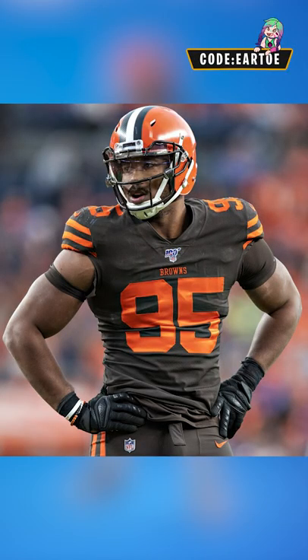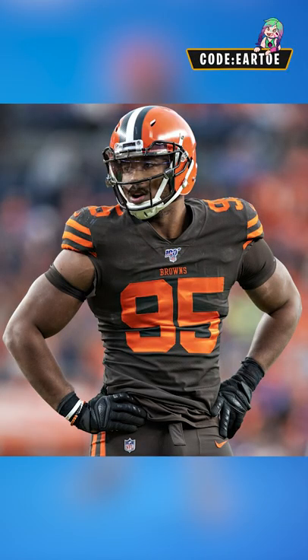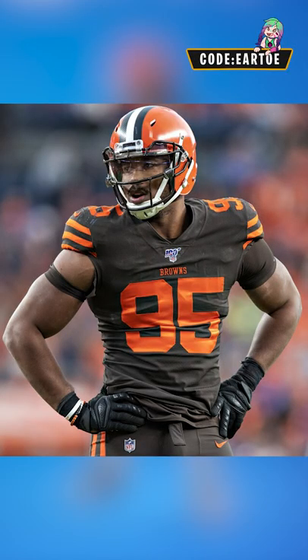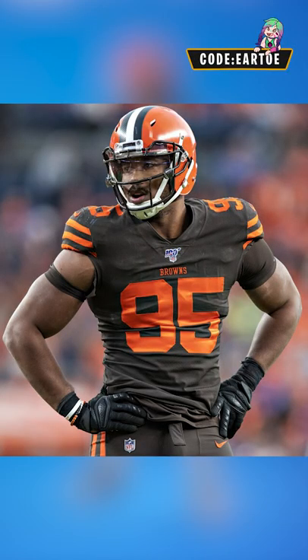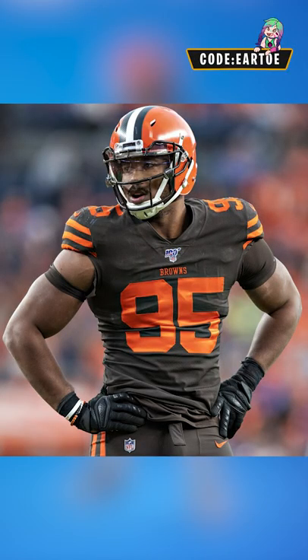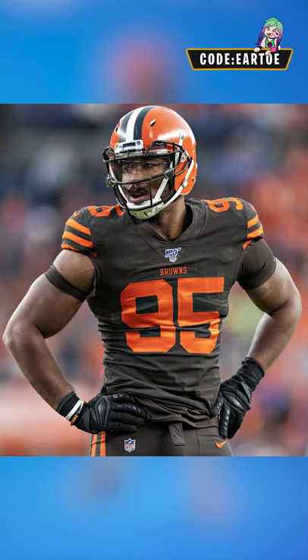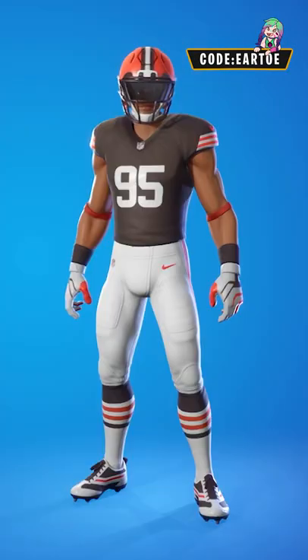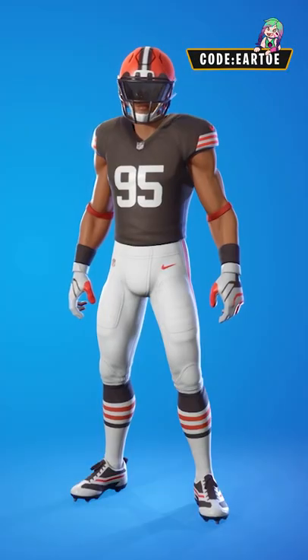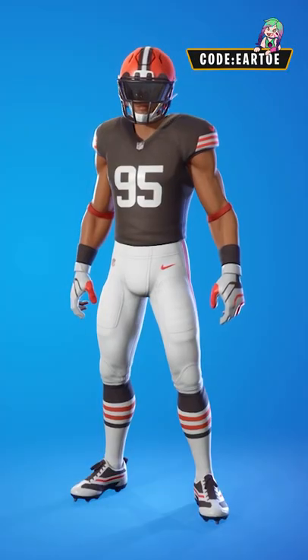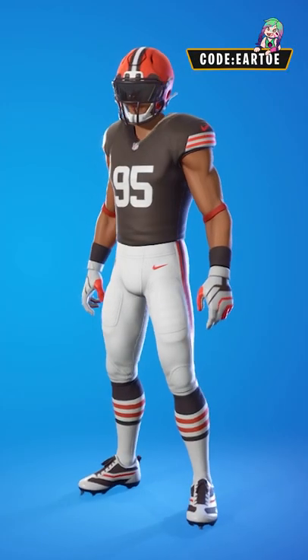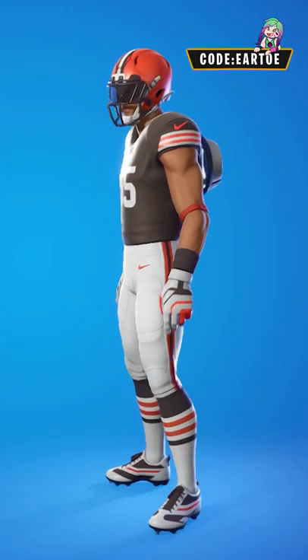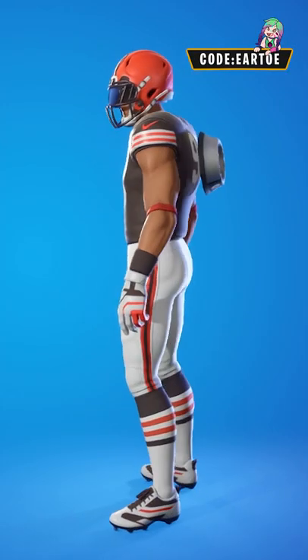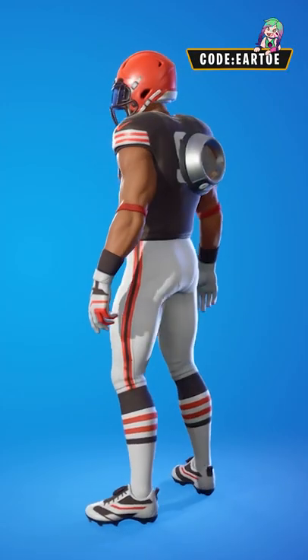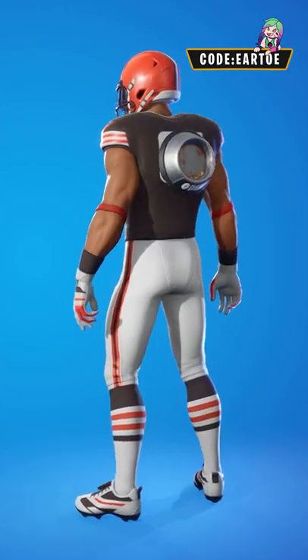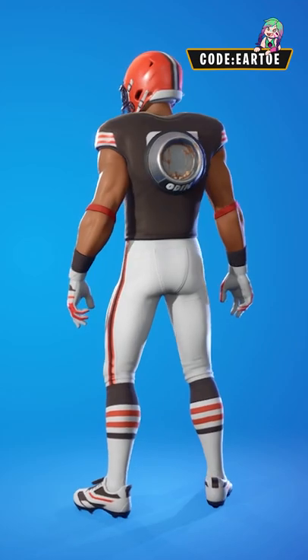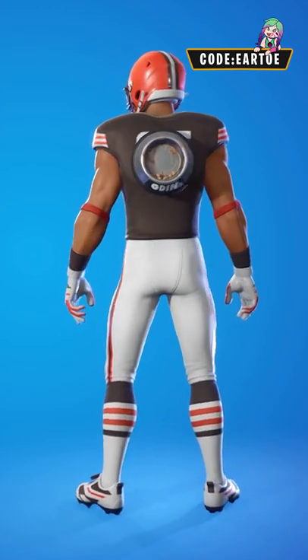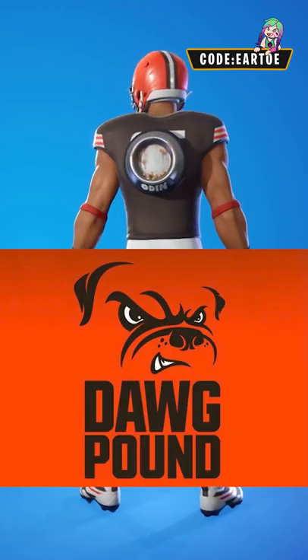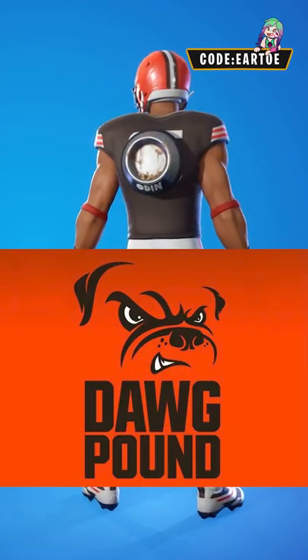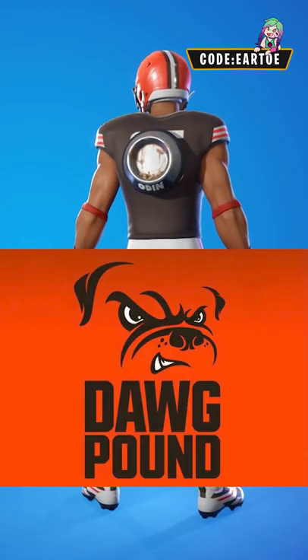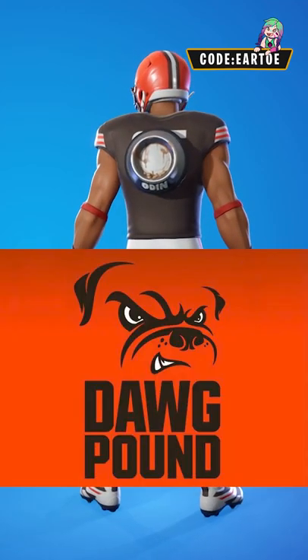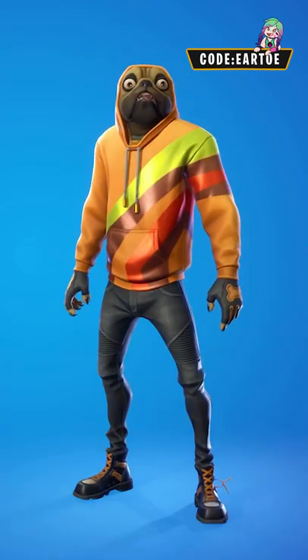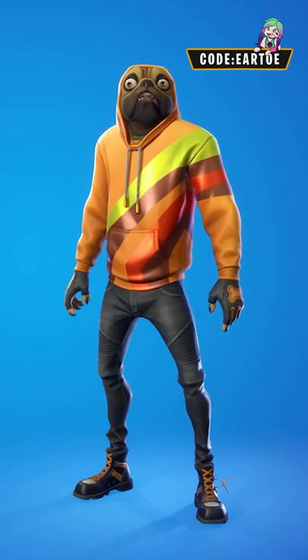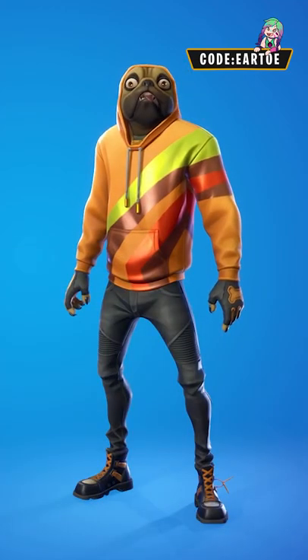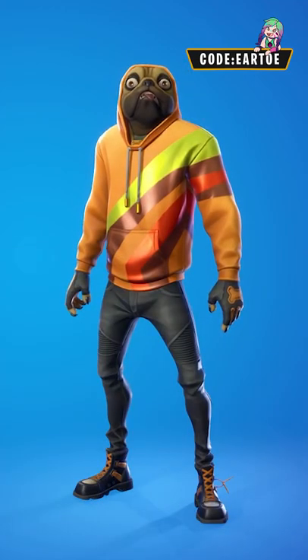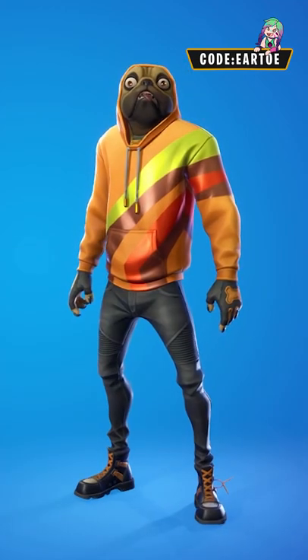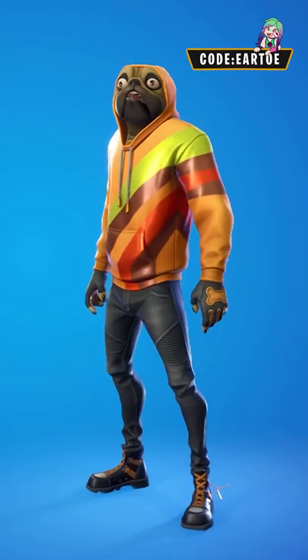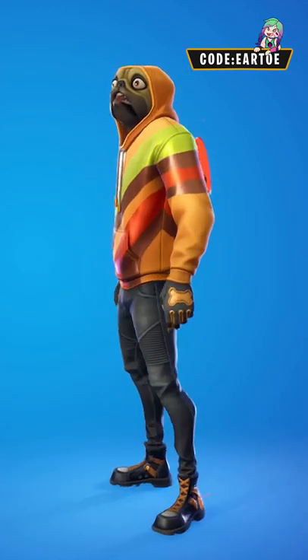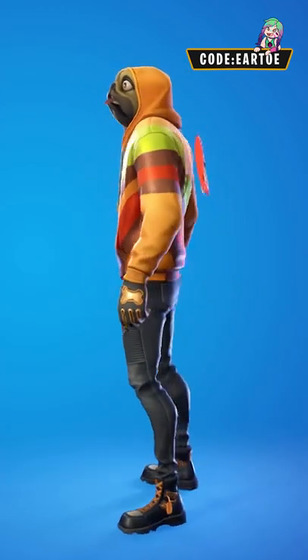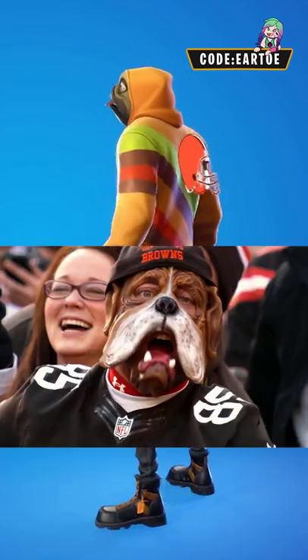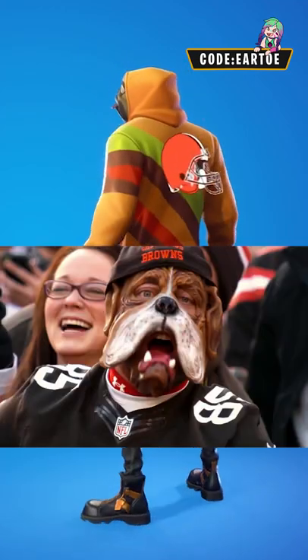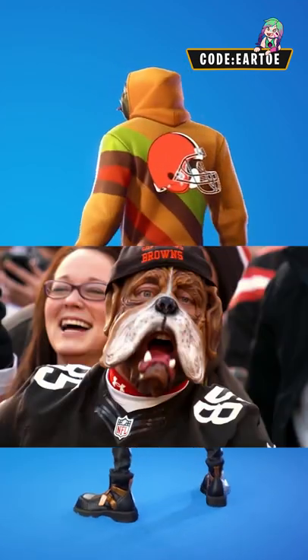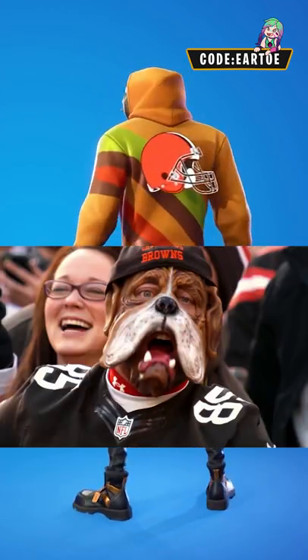For the Cleveland Browns, I have a couple of options. Let's start with number 95 Miles Garrett with the chow down backplane, which is a really nice theme. Or you can use the doggo outfit and simply add the Browns logo as a backplane.